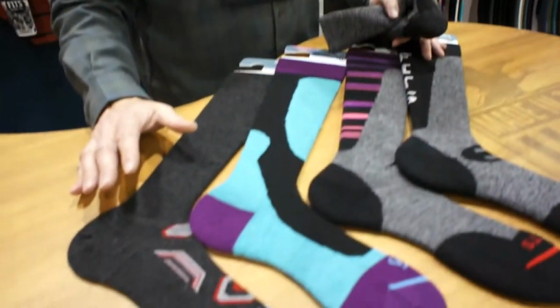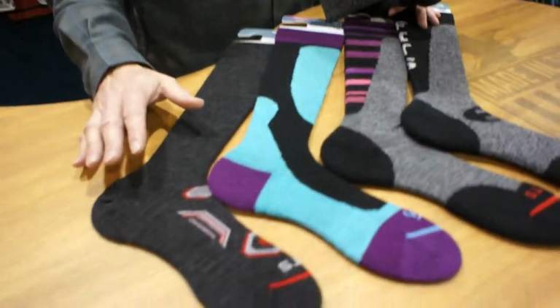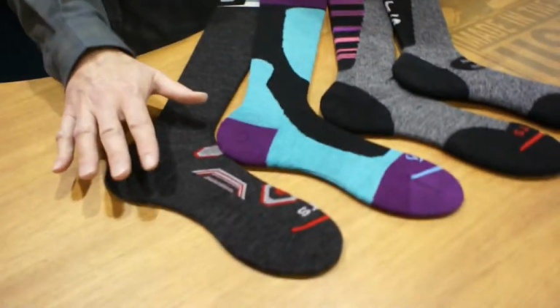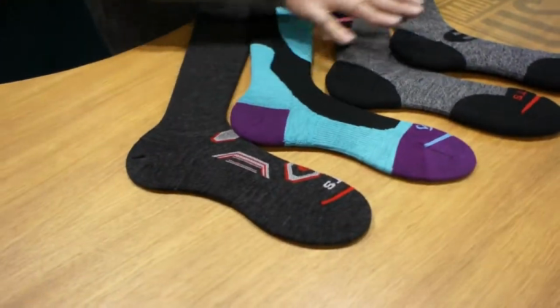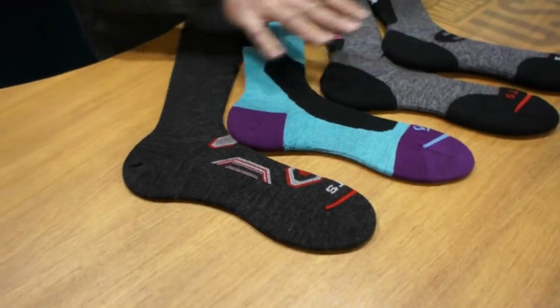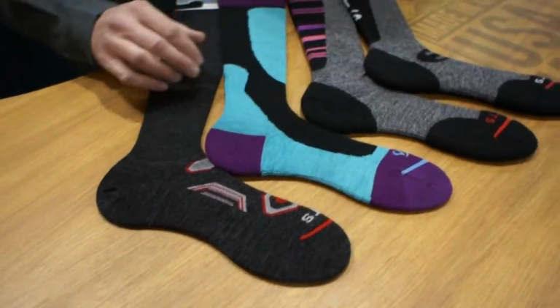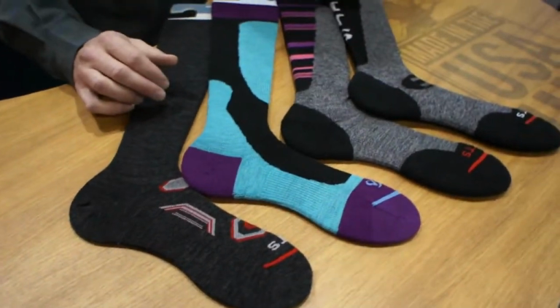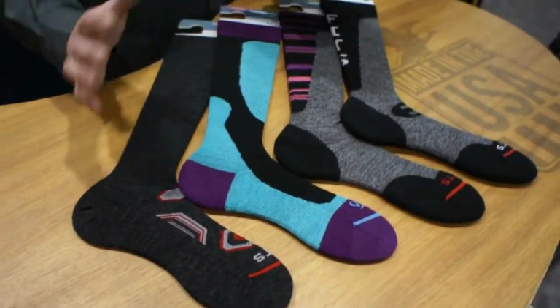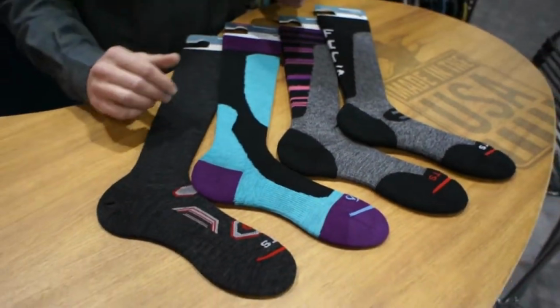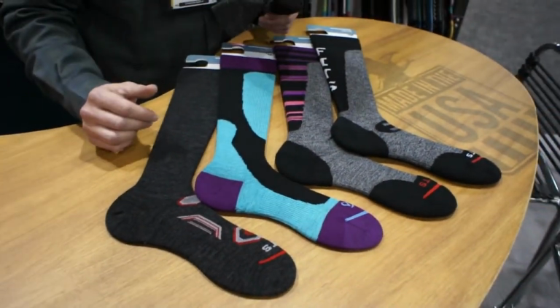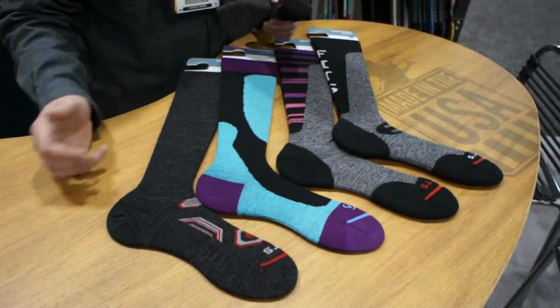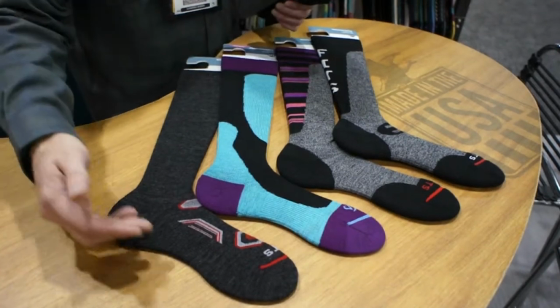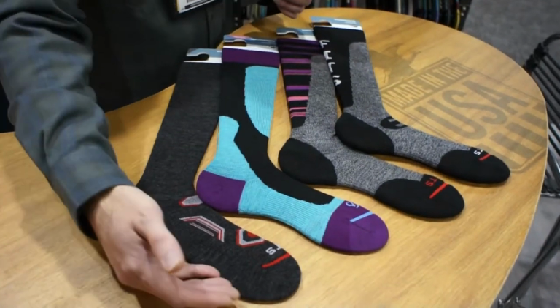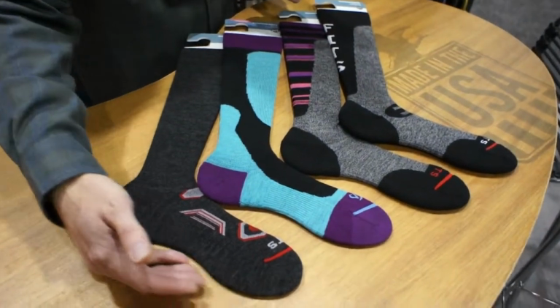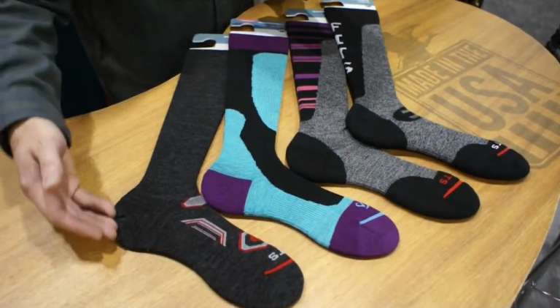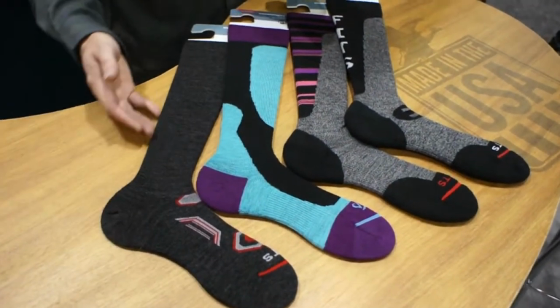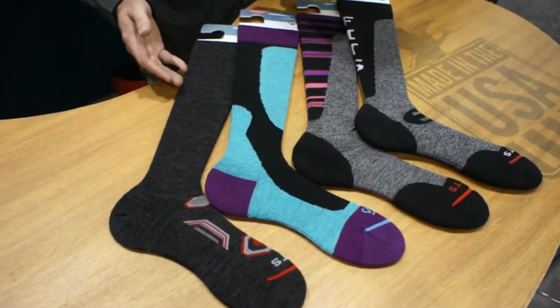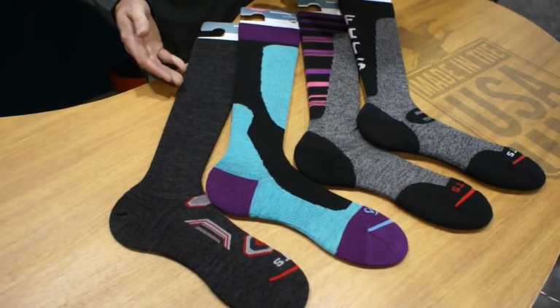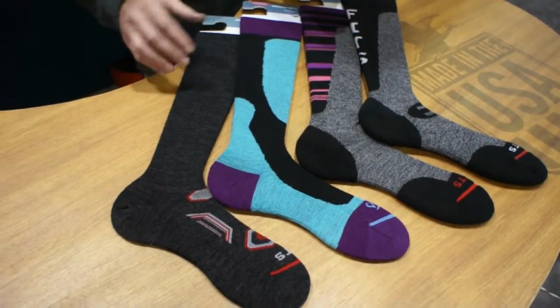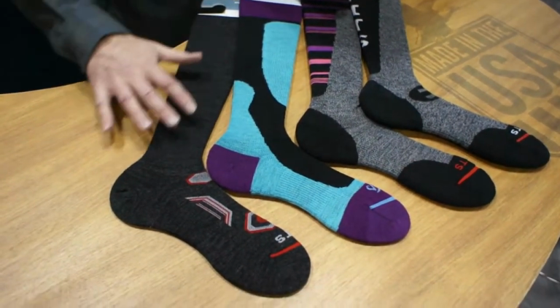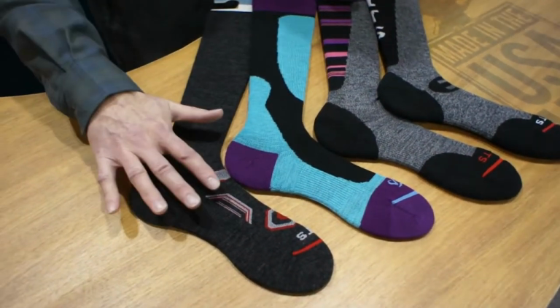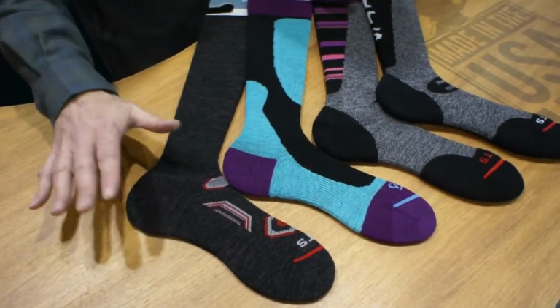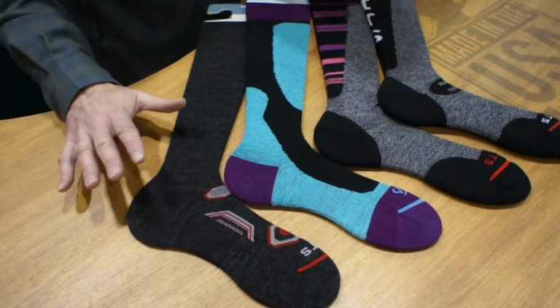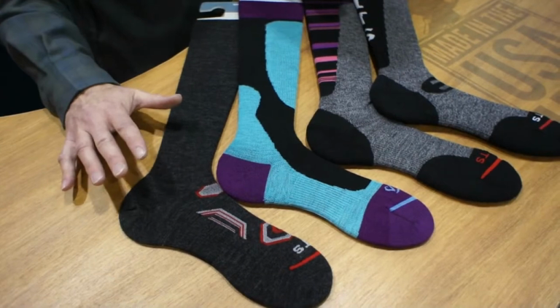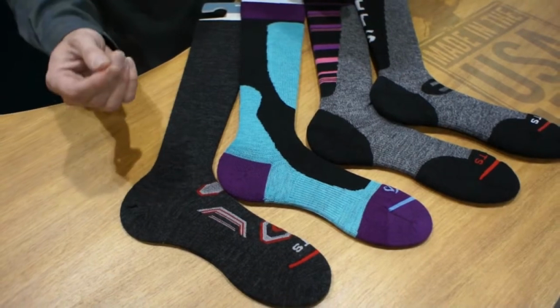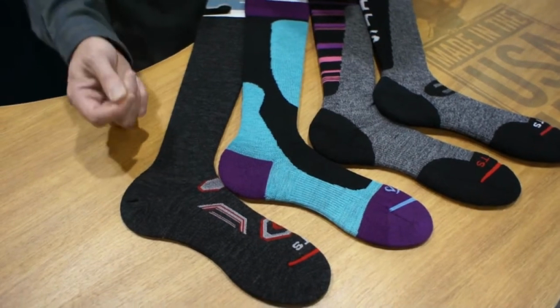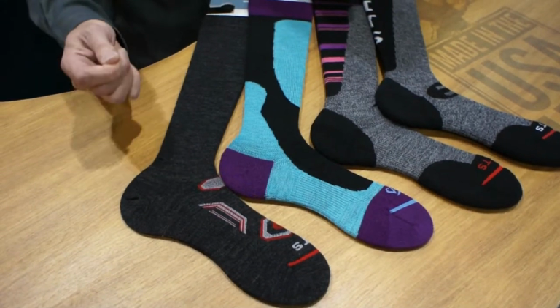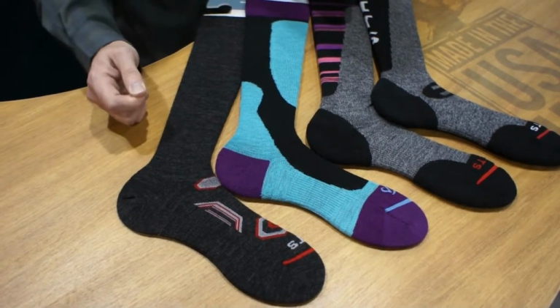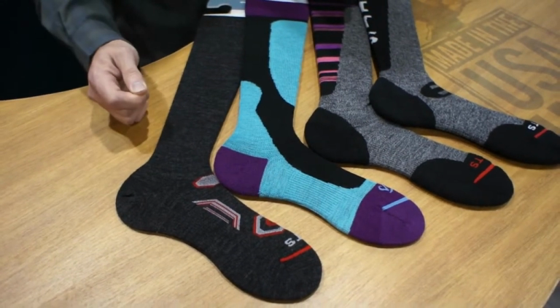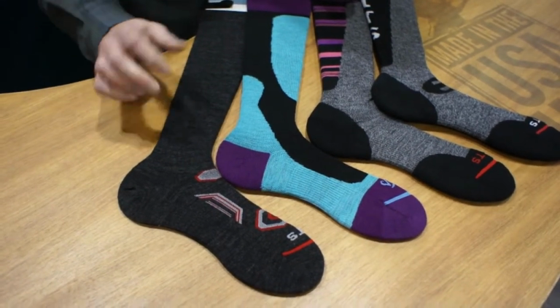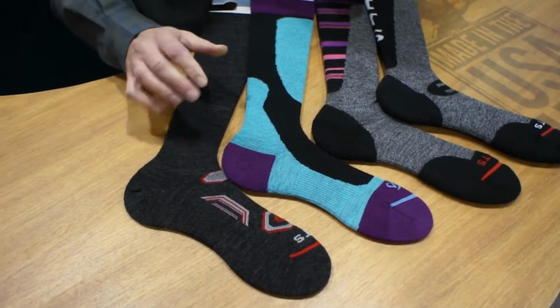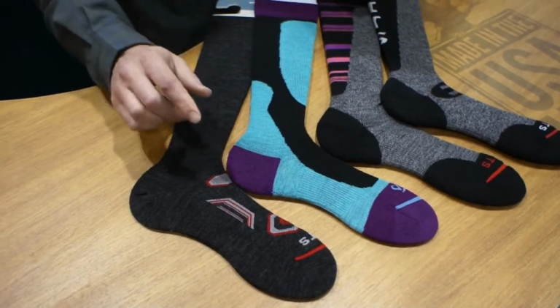What we have here is four versions of our Alpine line, each comes in multiple colors of course. The first is the Ski OTC Ultralight — a second layer of skin, no cushion anywhere. It's going to be our closest, most form-fitting sock with no extra cushion.